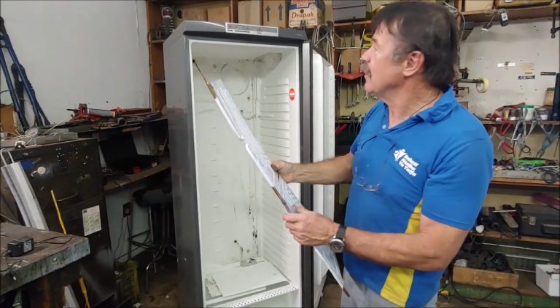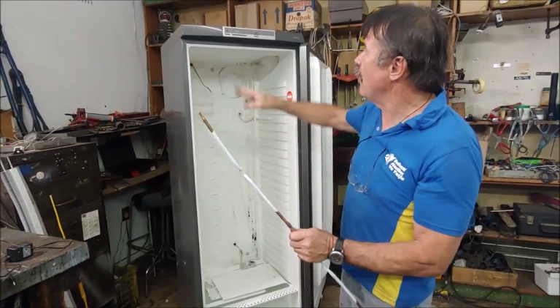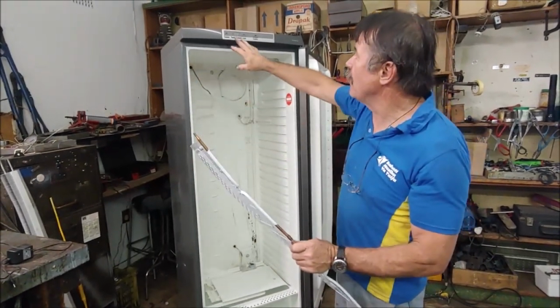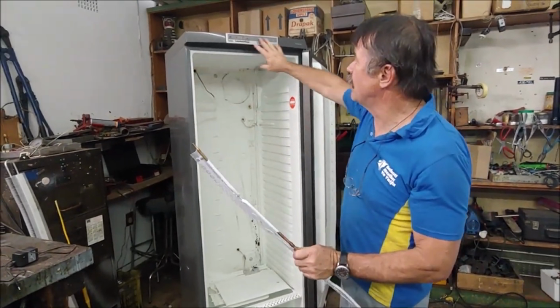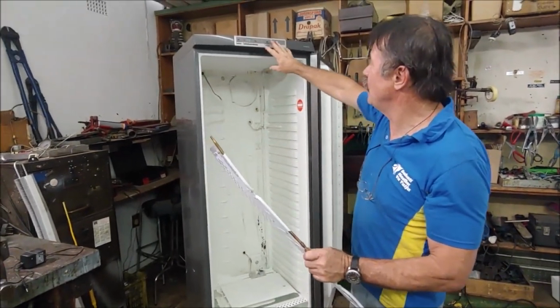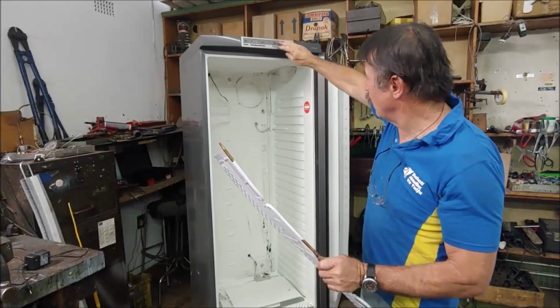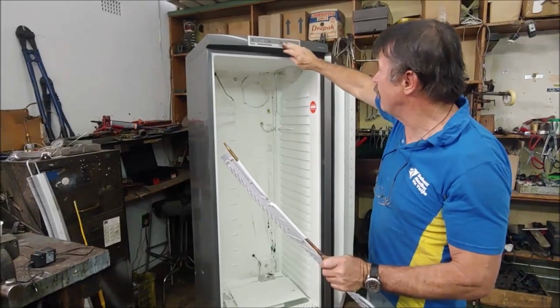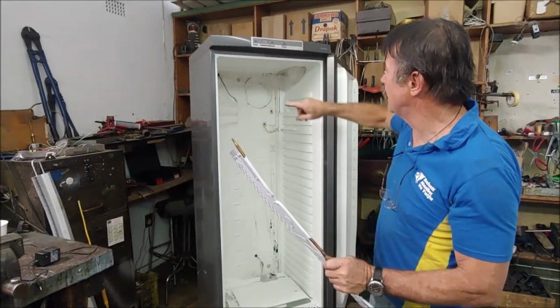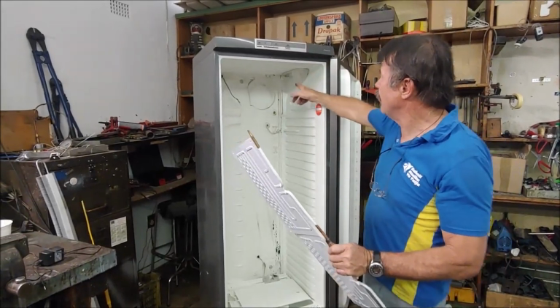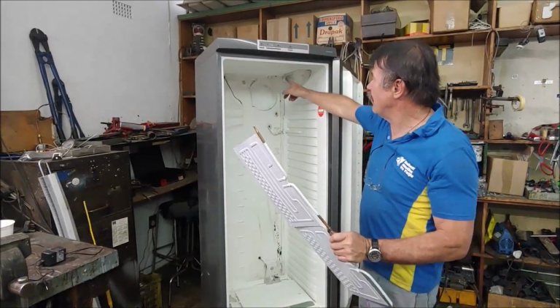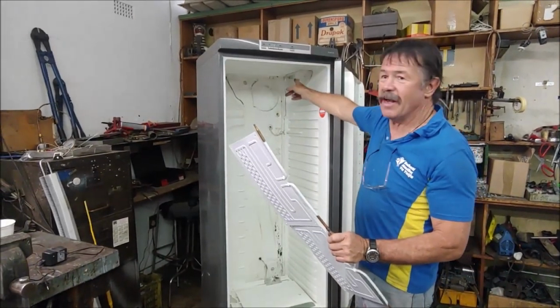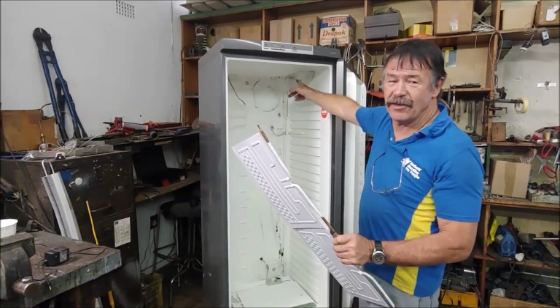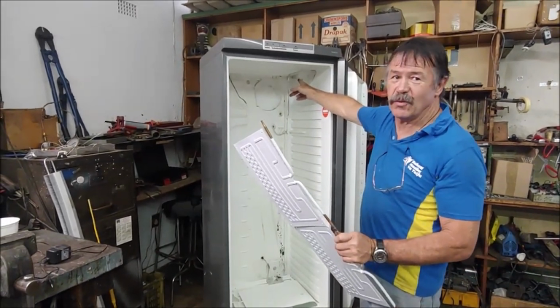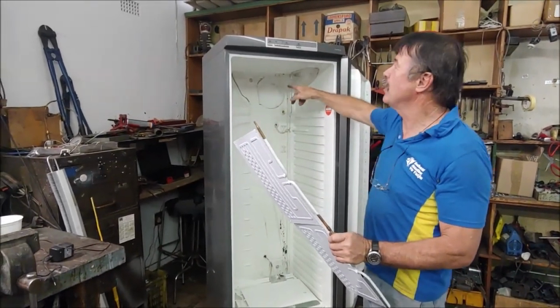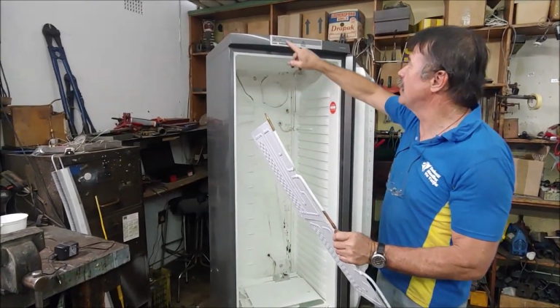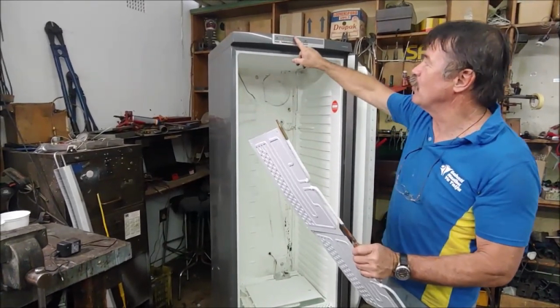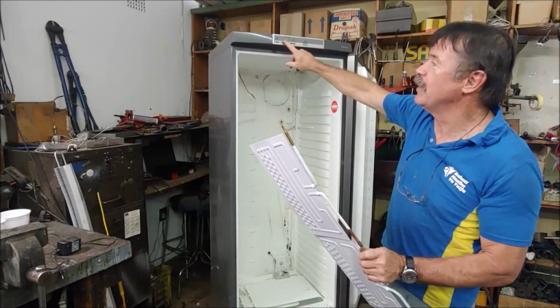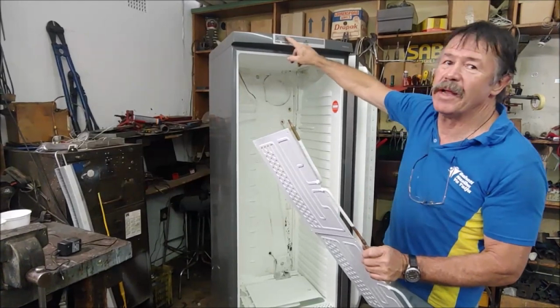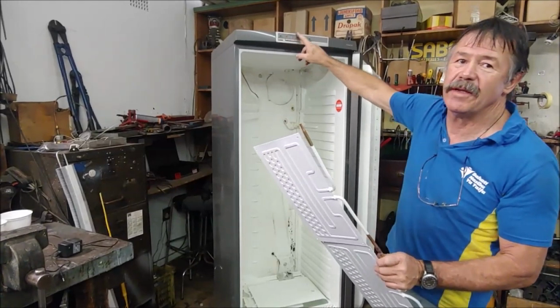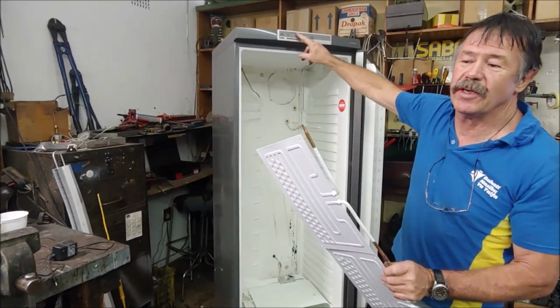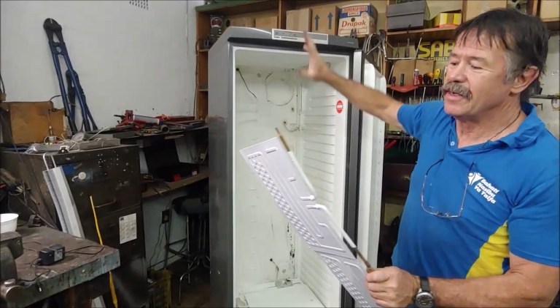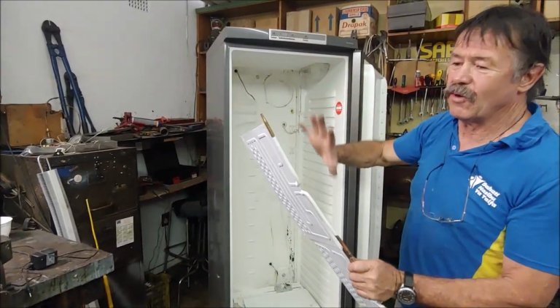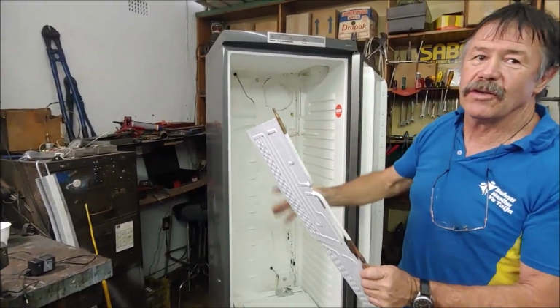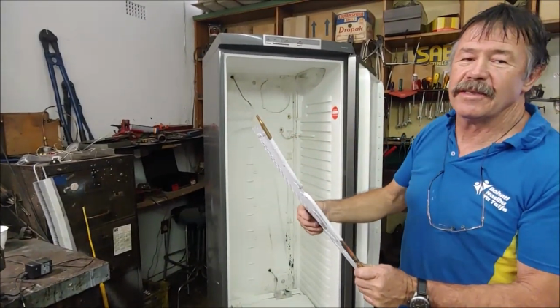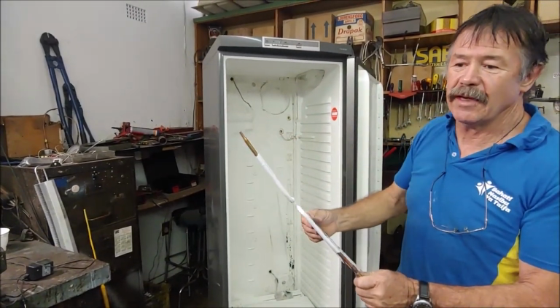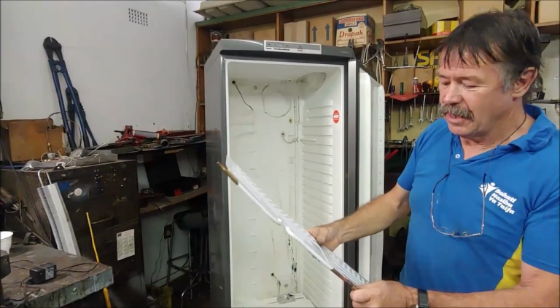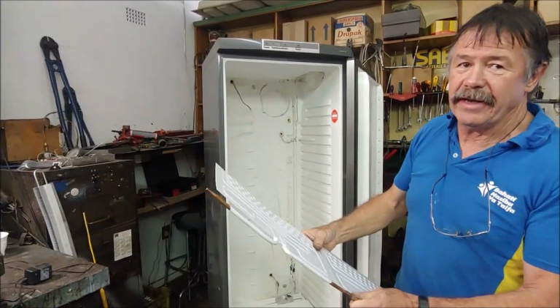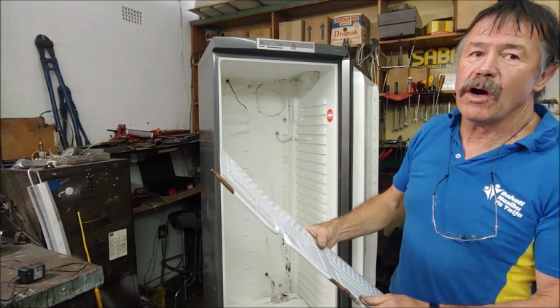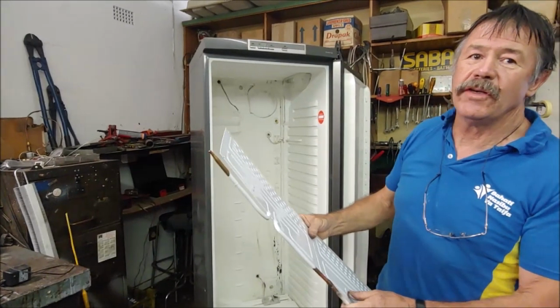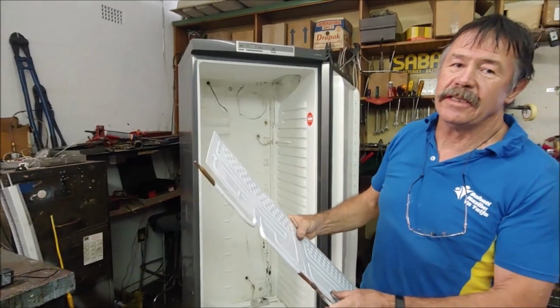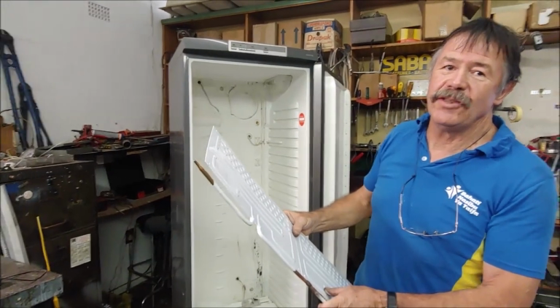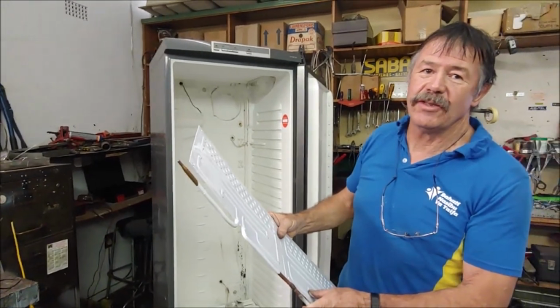The only function this PC board will have is that the light inside will still work from it and it will show a display of the temperature. But the controls are done by something else, and that's how I convert these AEG fridges.